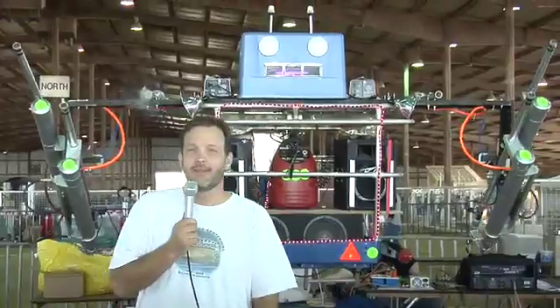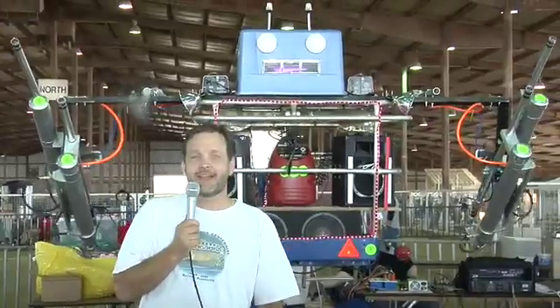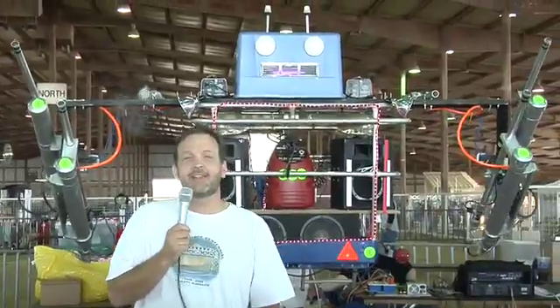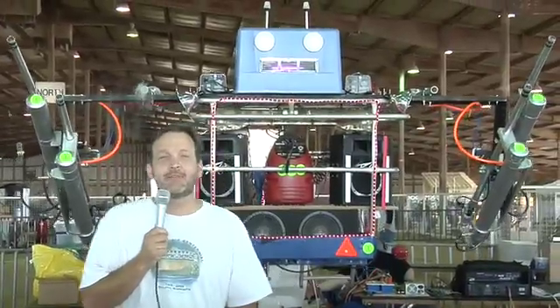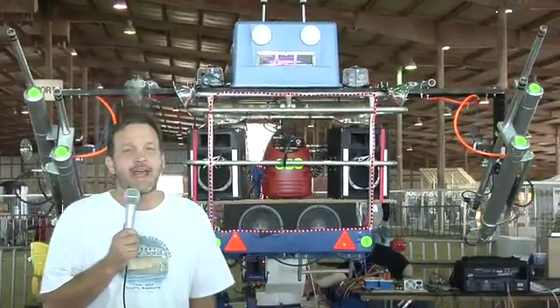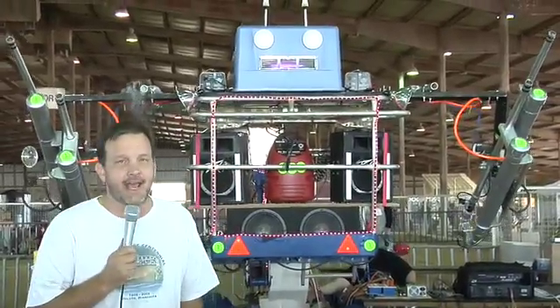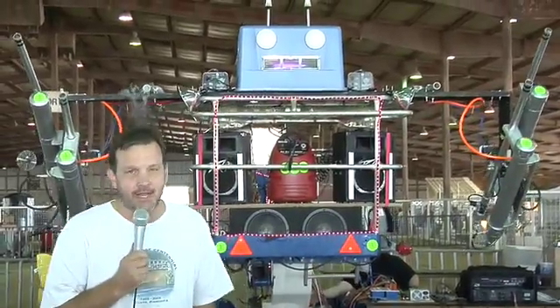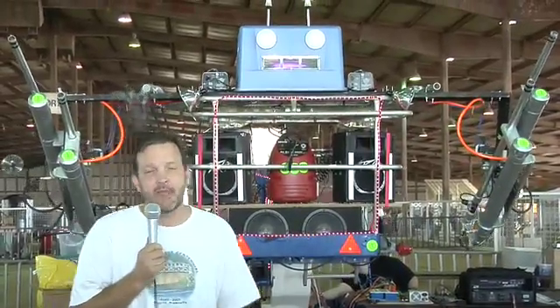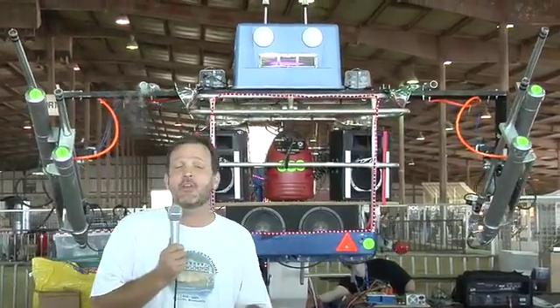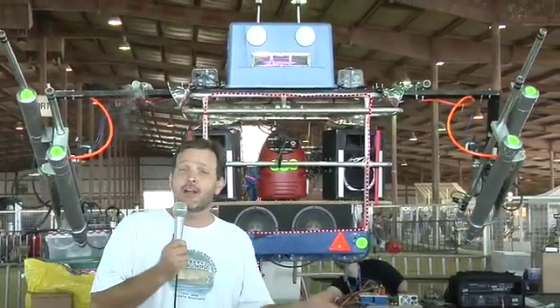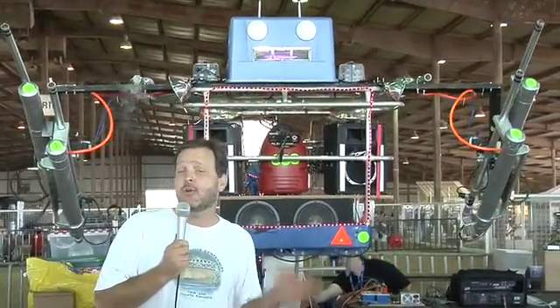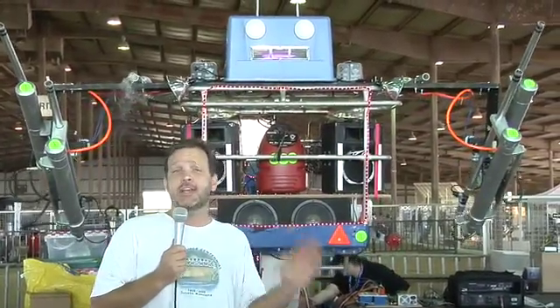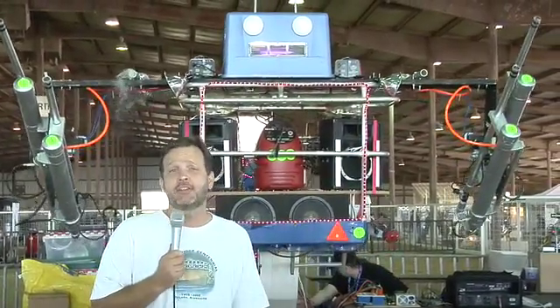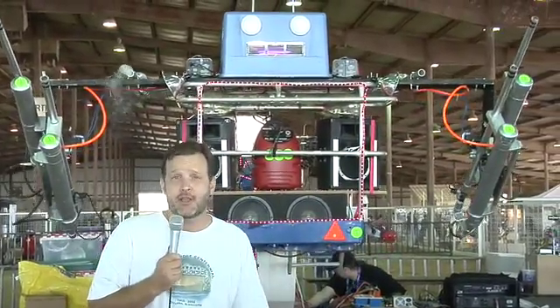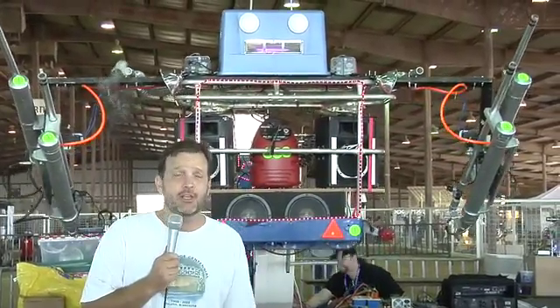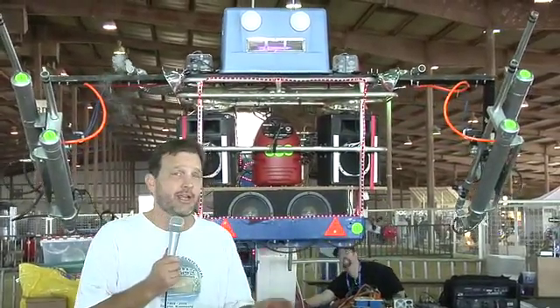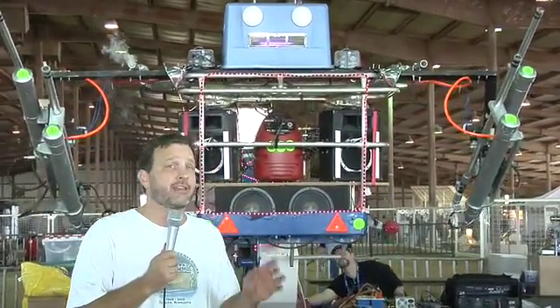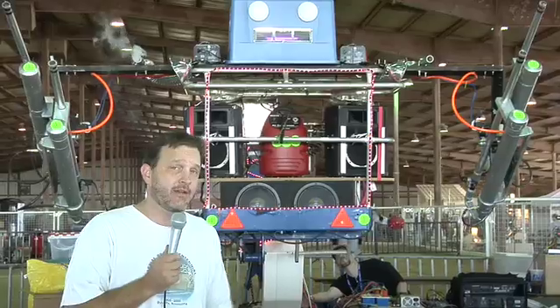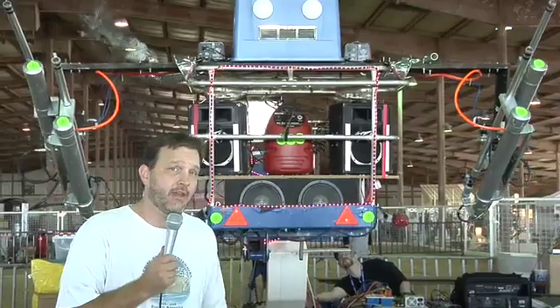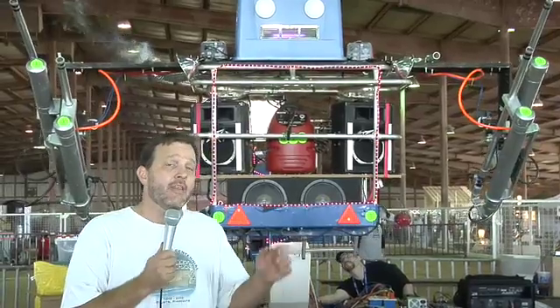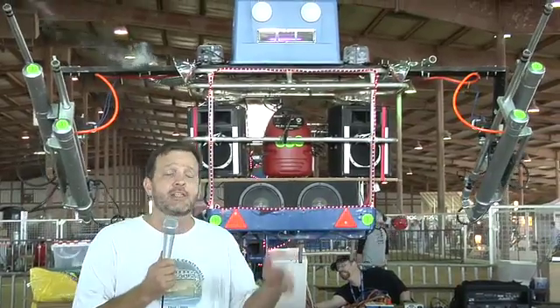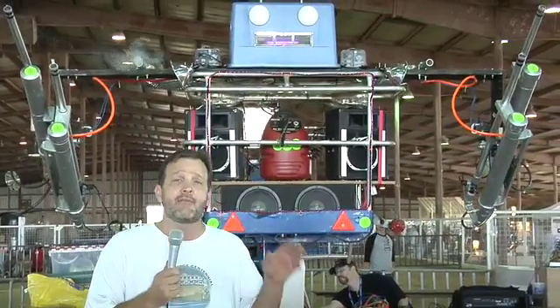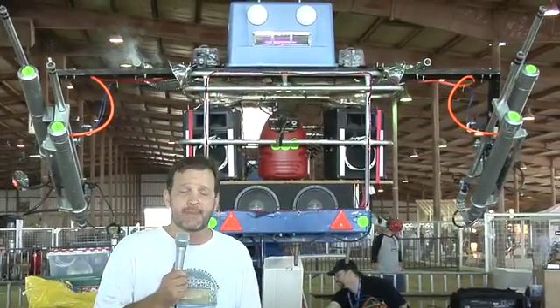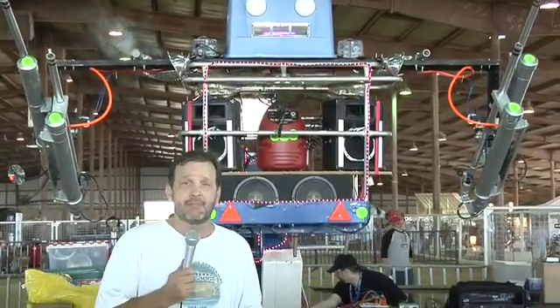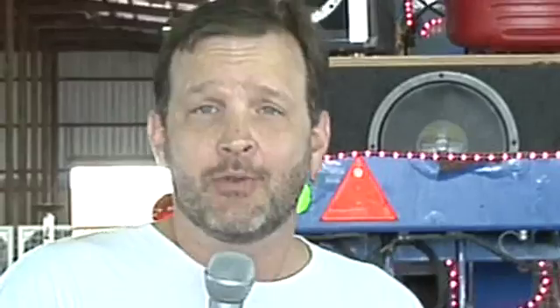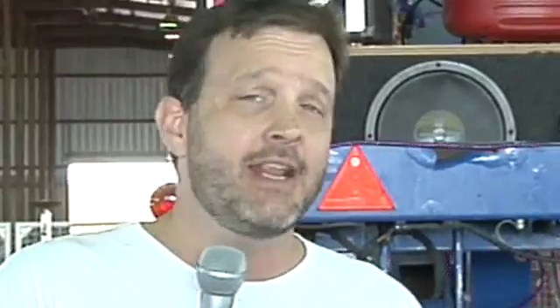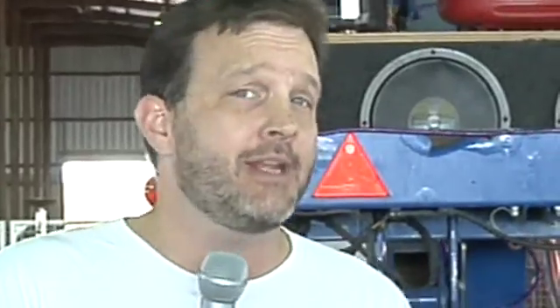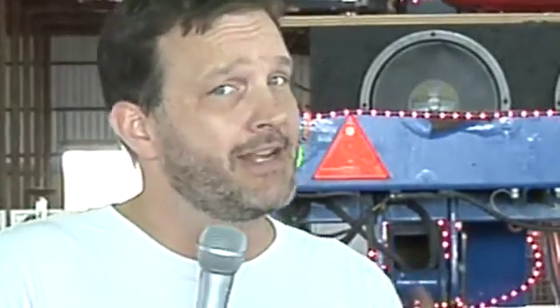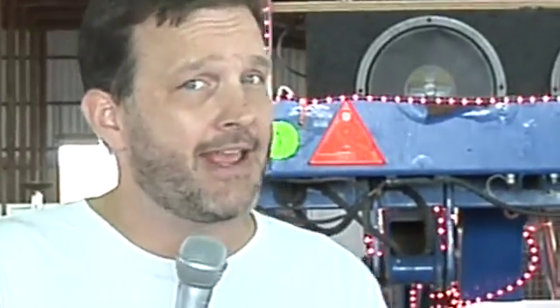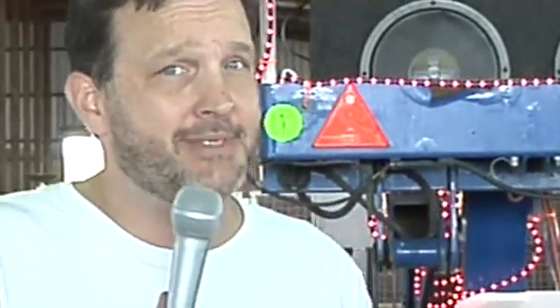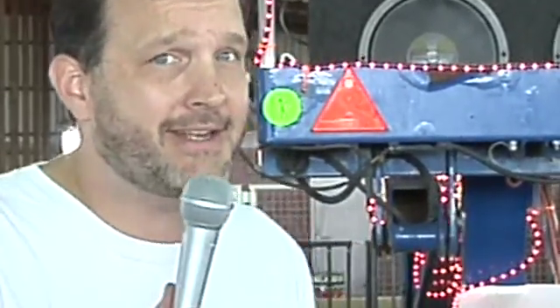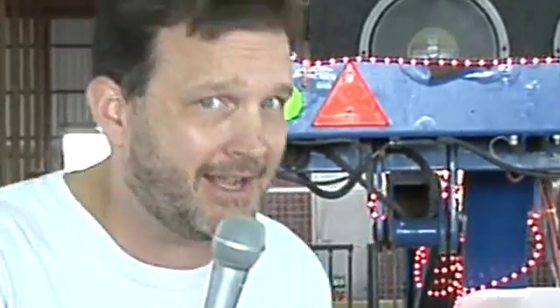That's all this week for DadLabs. Remember, if you're in Austin or San Francisco, you can go check out the Maker Faire. They also have a website. We'll see you next week on DadLabs.com.